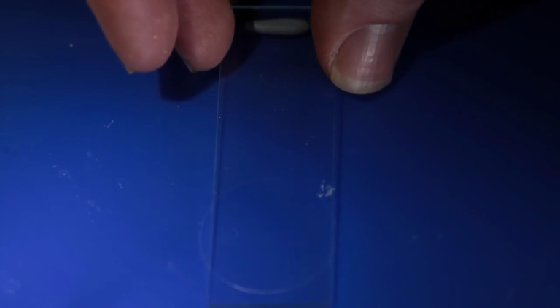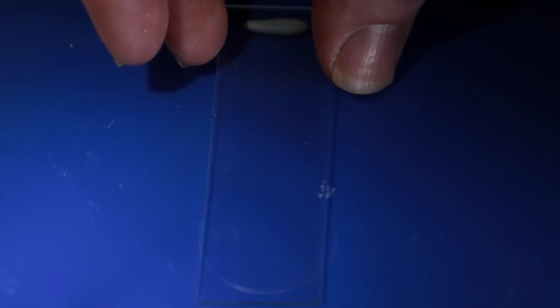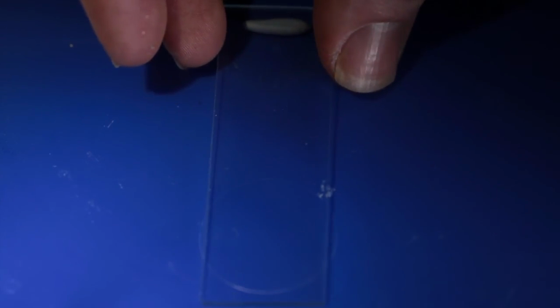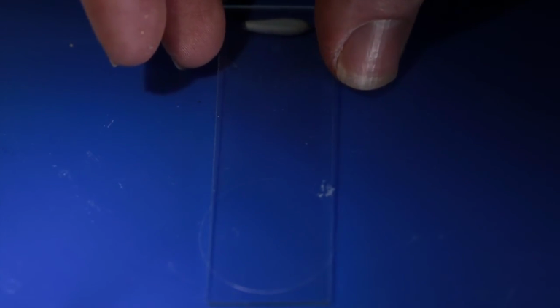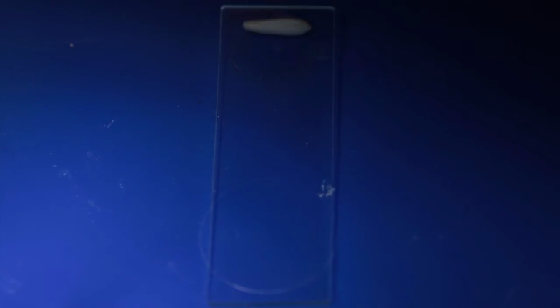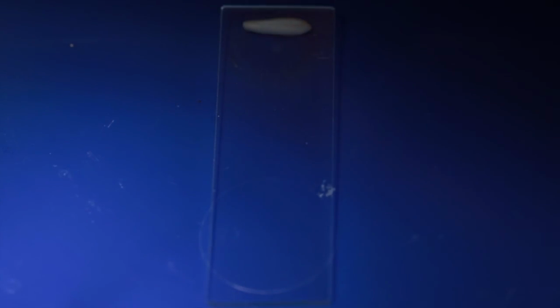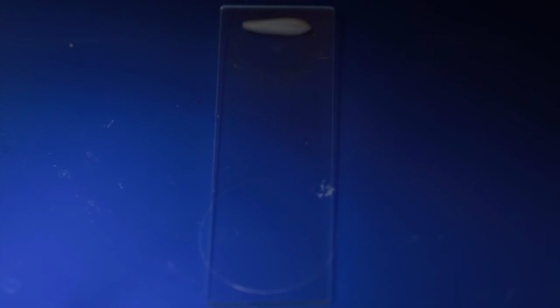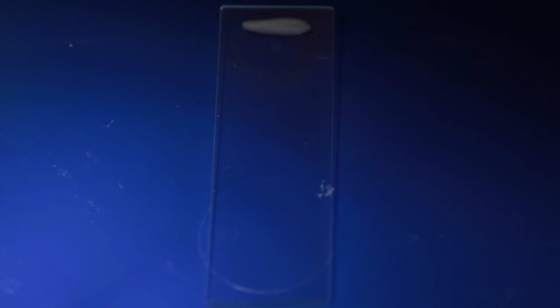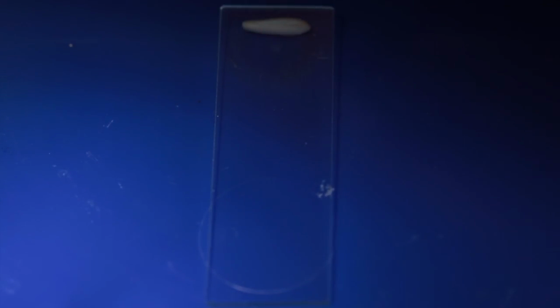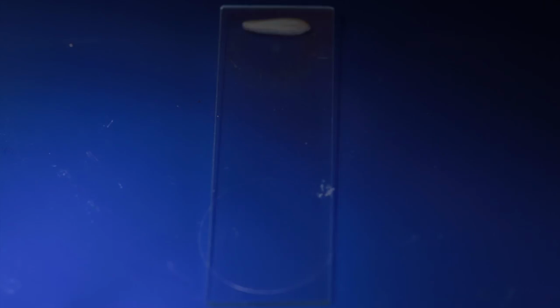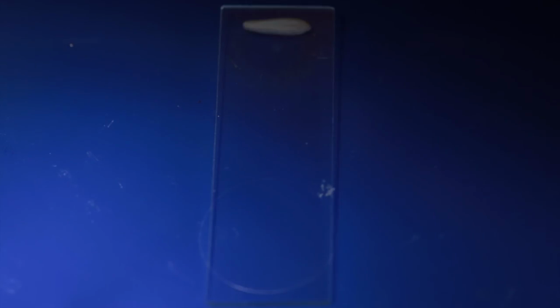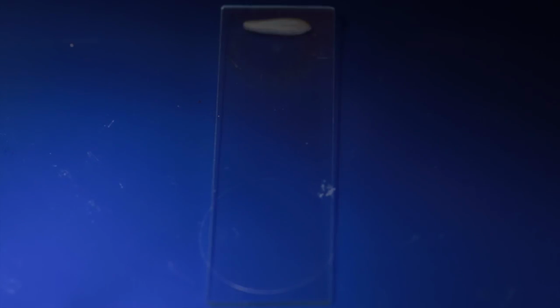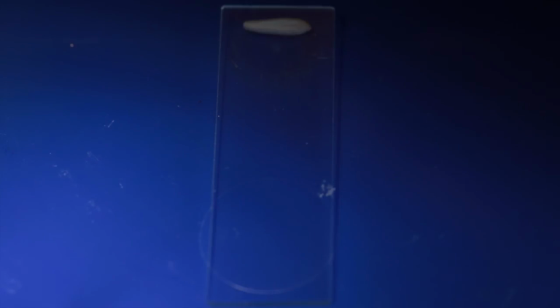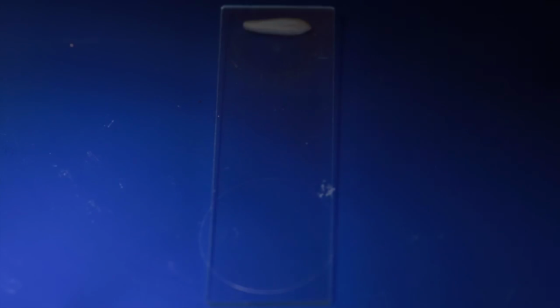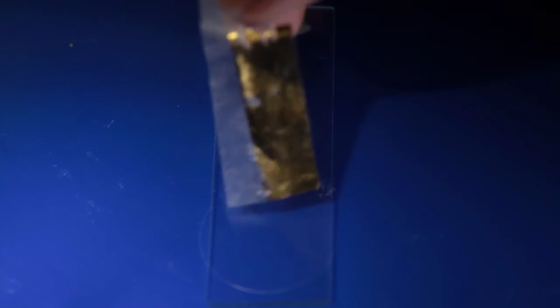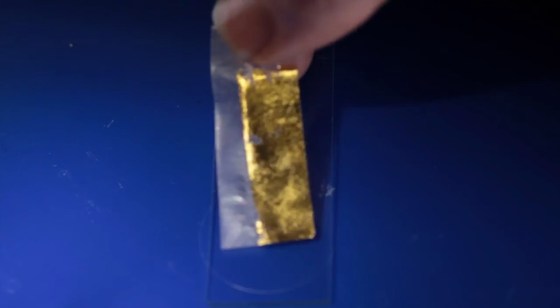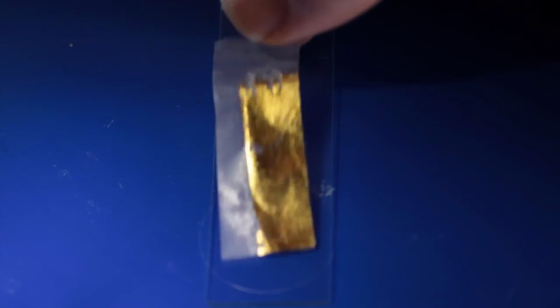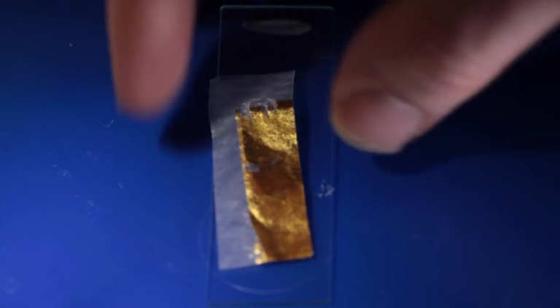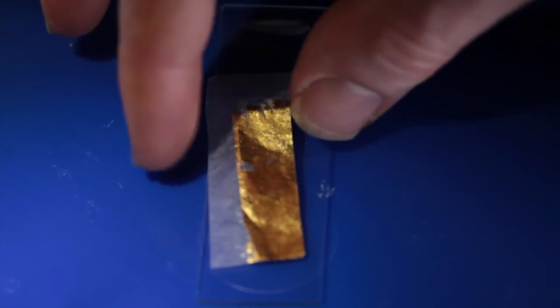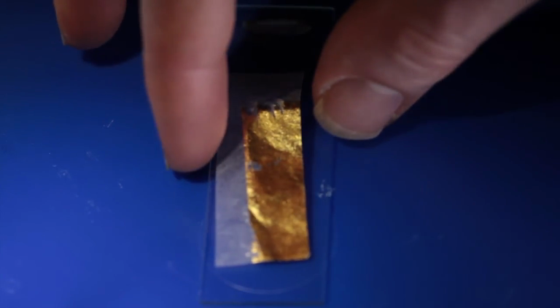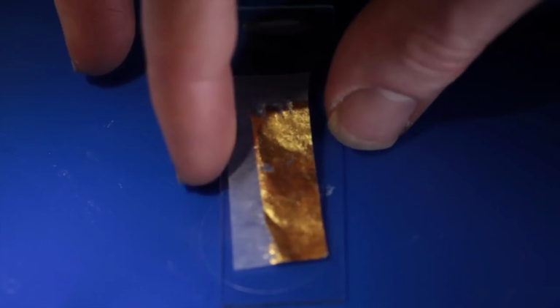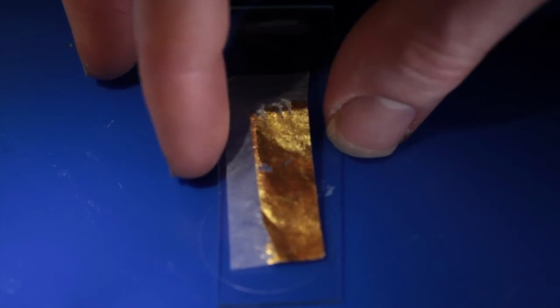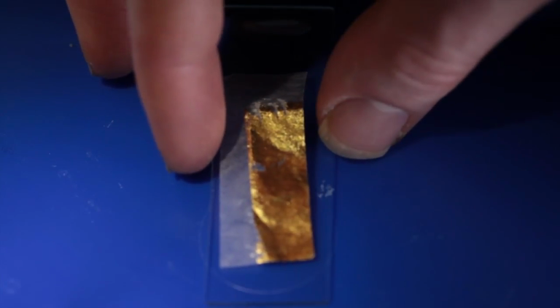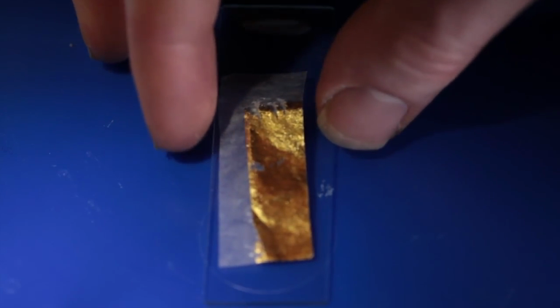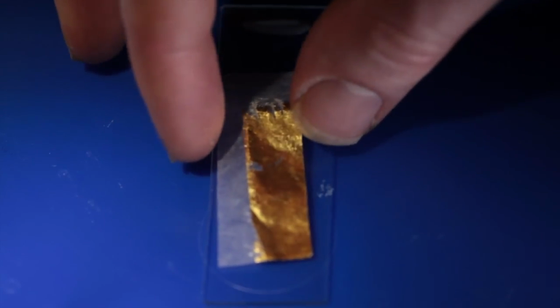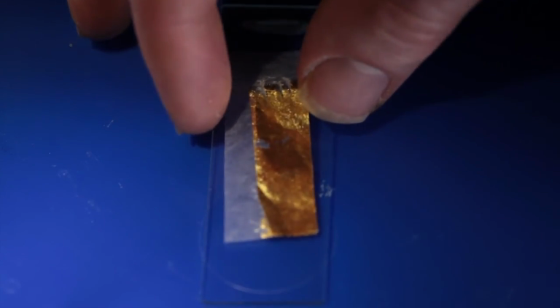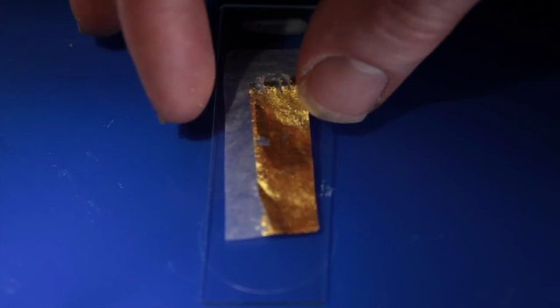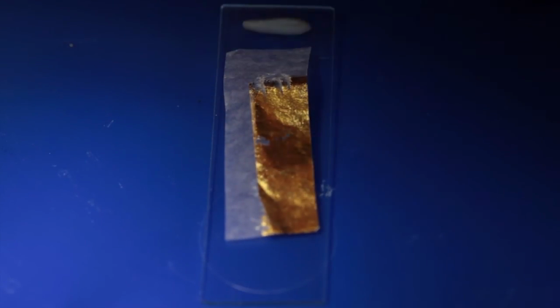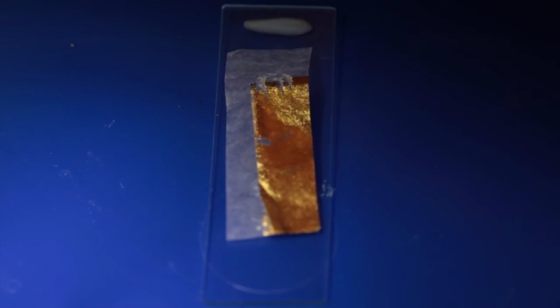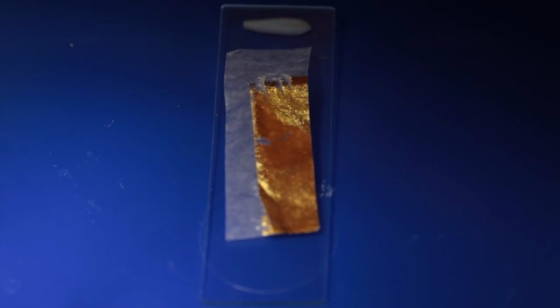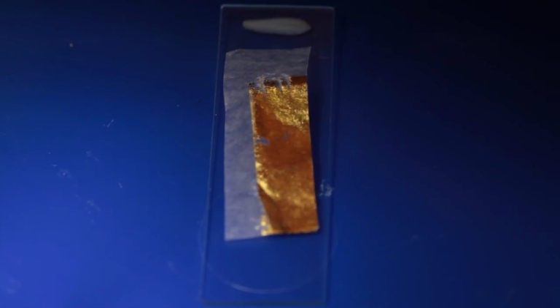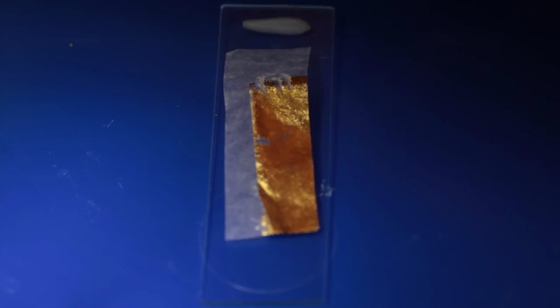Place a microscope slide in a plastic or wooden tray to capture any spills. Prop up one end on a piece of plasticine, and place a piece of gold leaf on it. This stuff came as transfer, so I didn't have to worry about handling the gold leaf itself, which can be pretty fiddly.